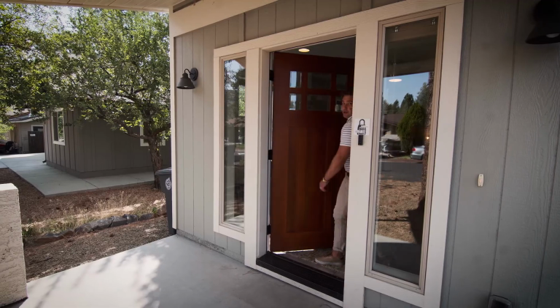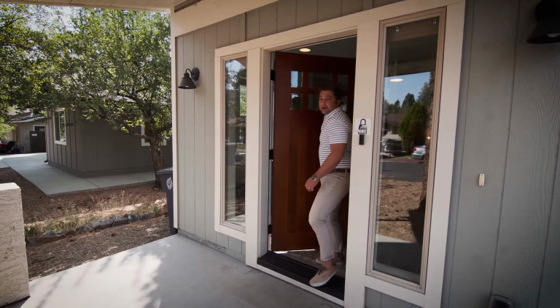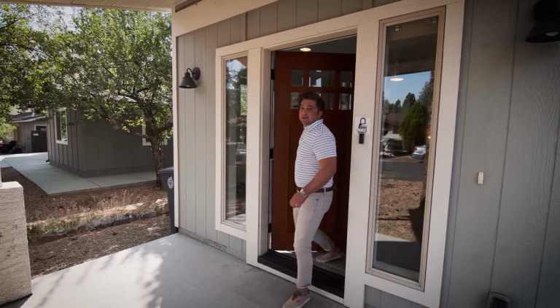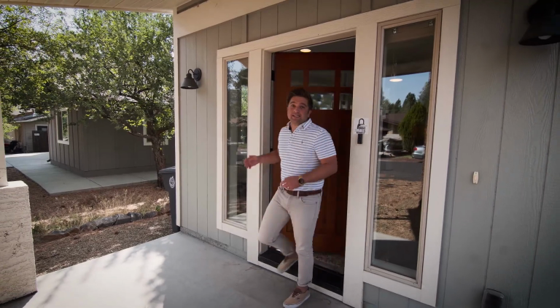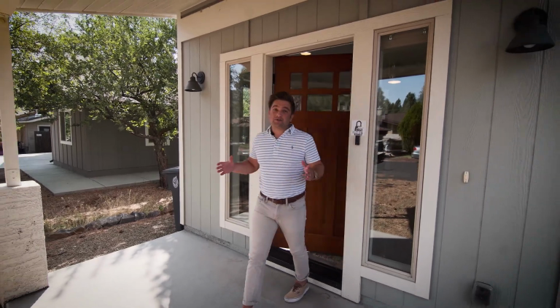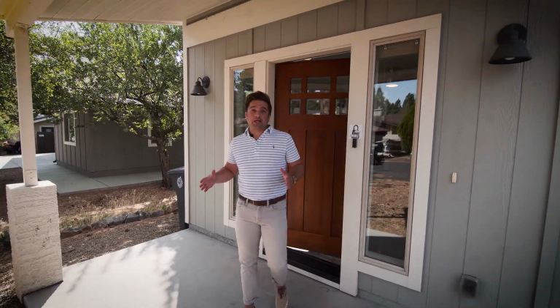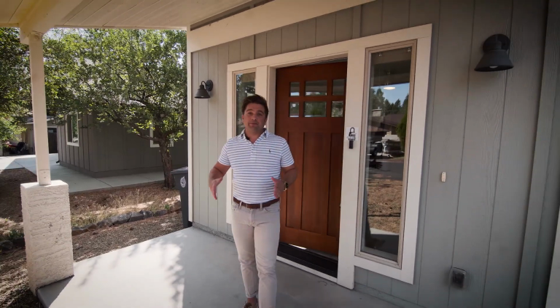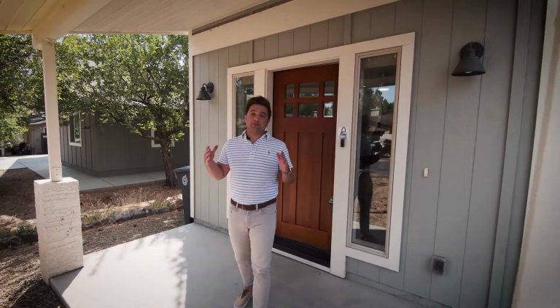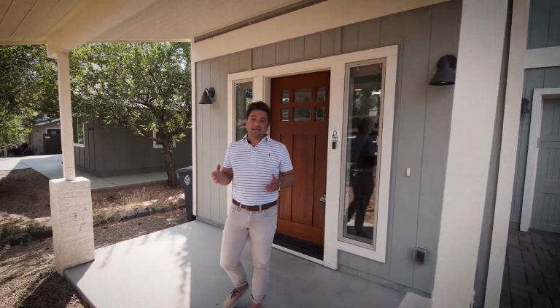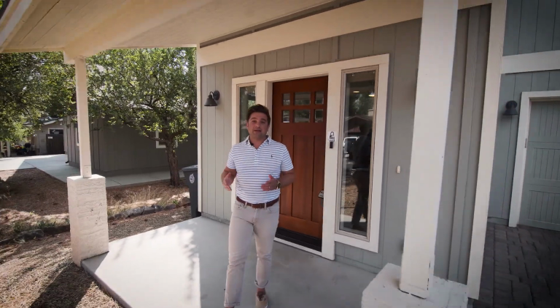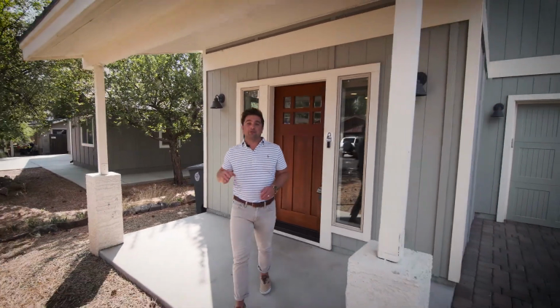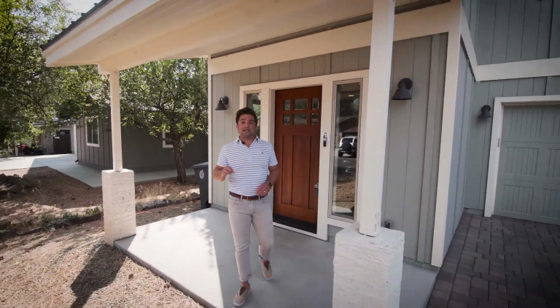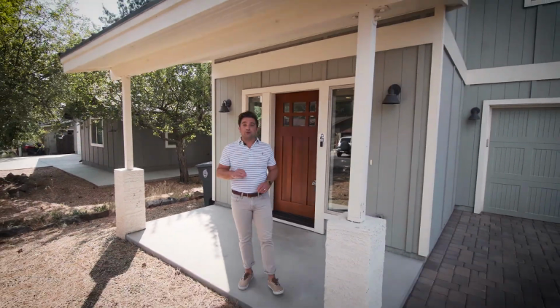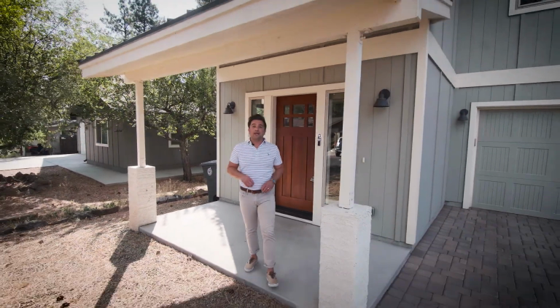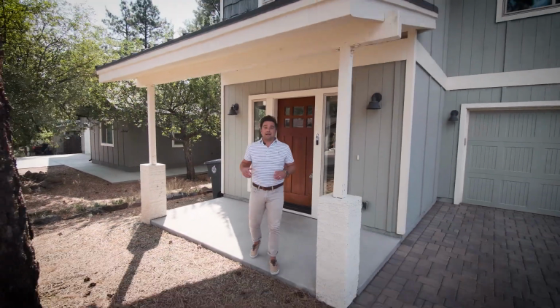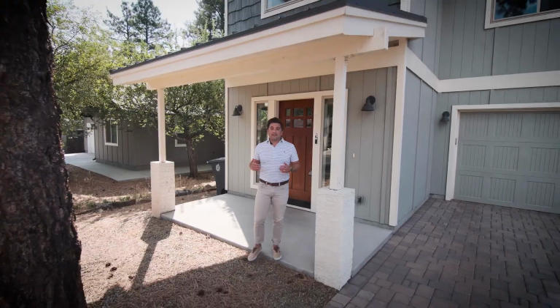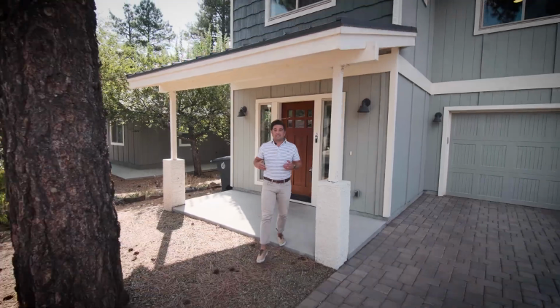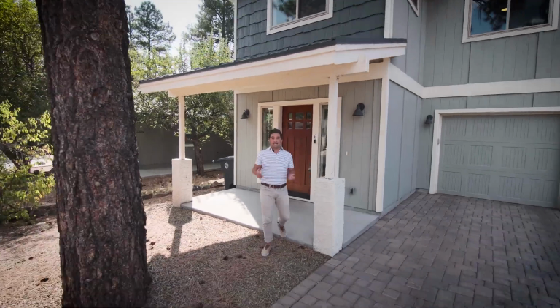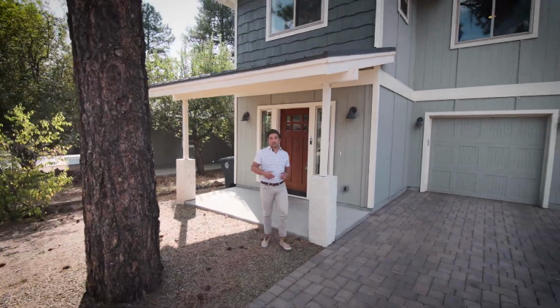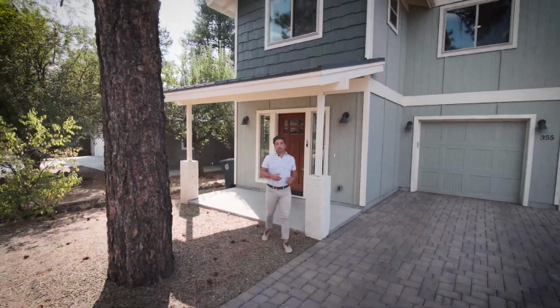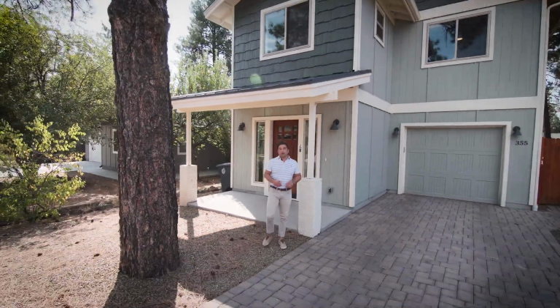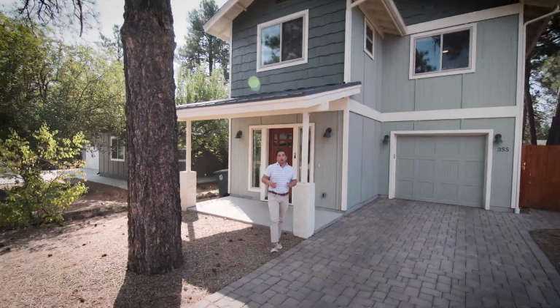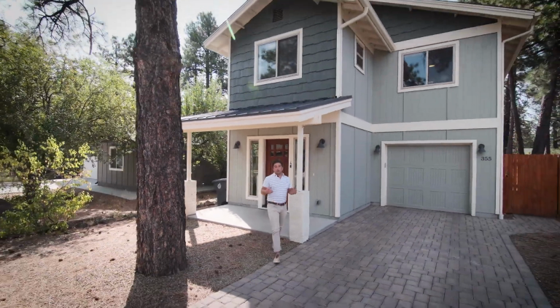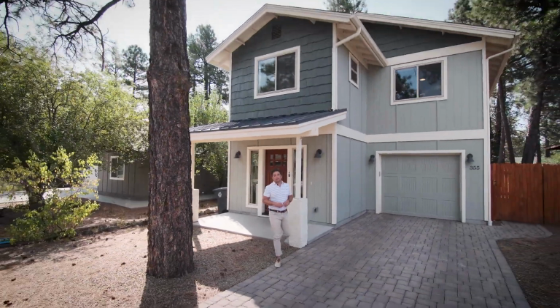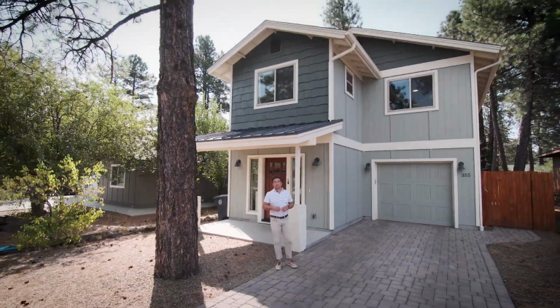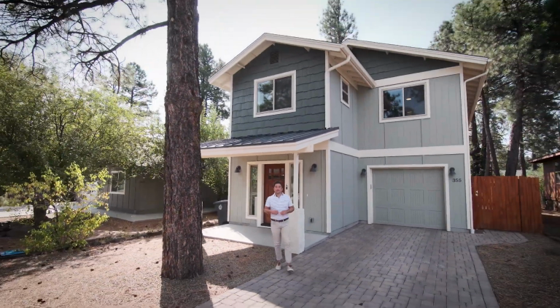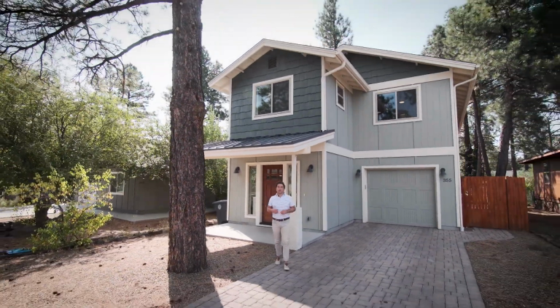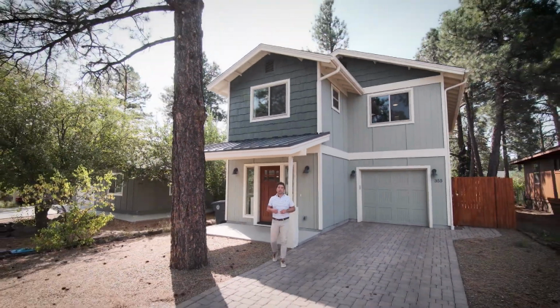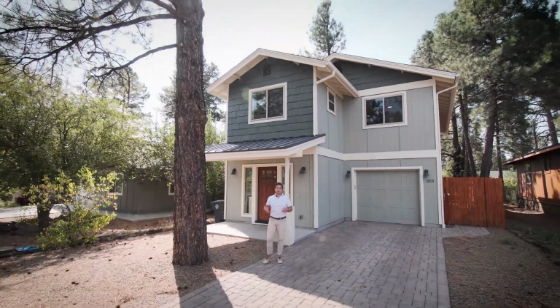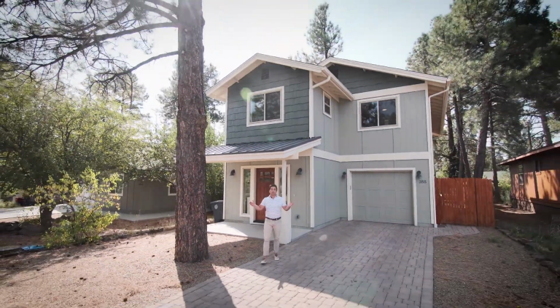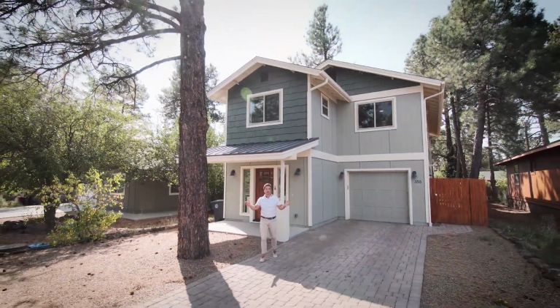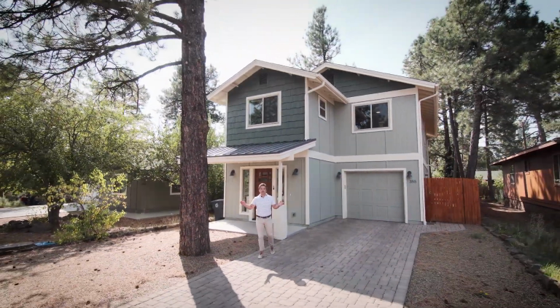Well there you have it guys, thanks for joining me. My name's Blake Kane, my number's 928-856-9071. Or go to my website, BlakeKane.com, and schedule your showing today.